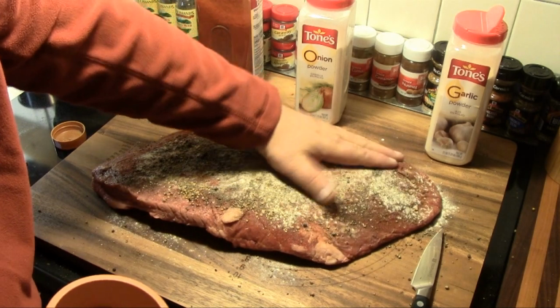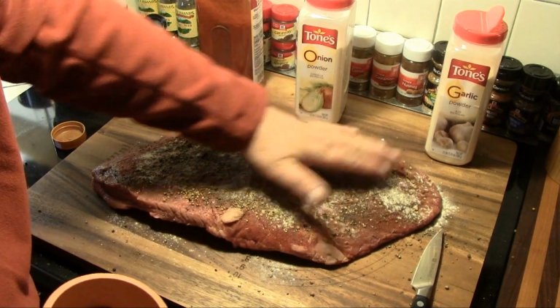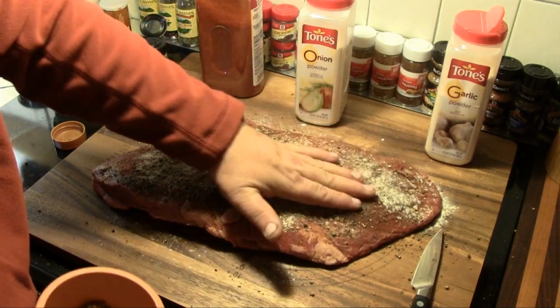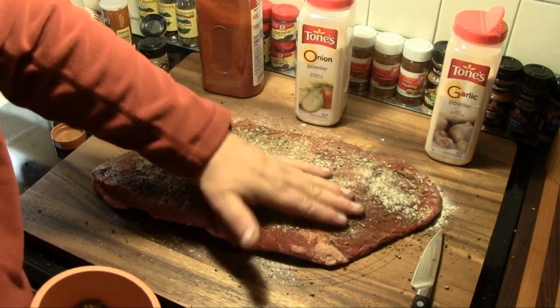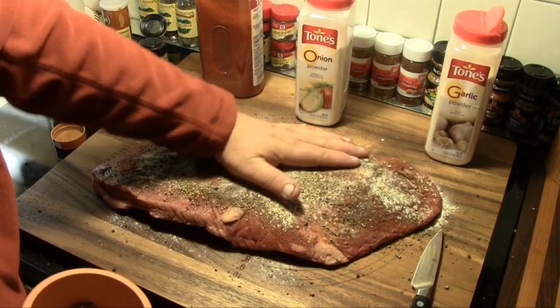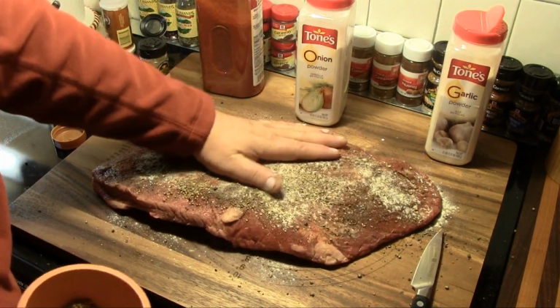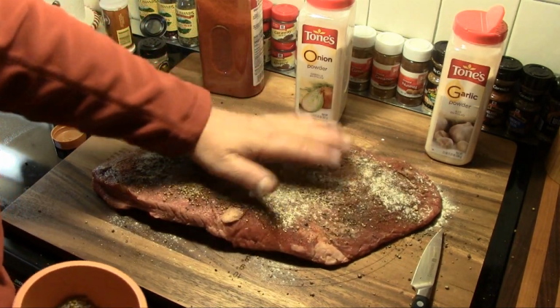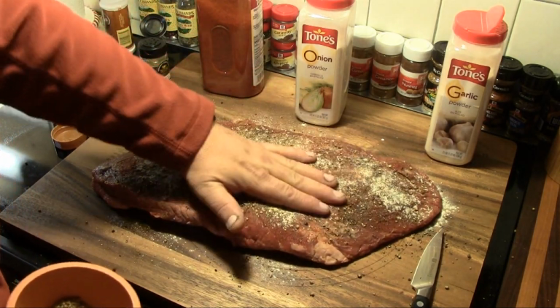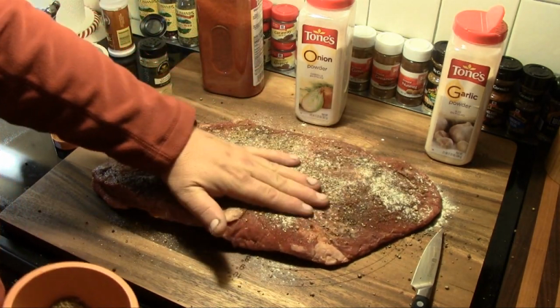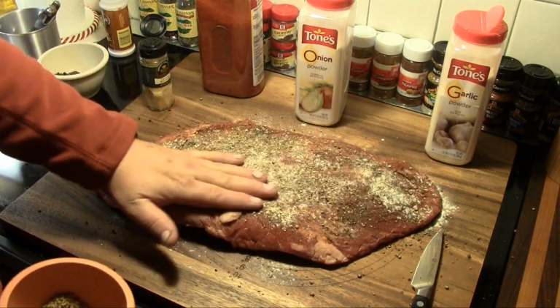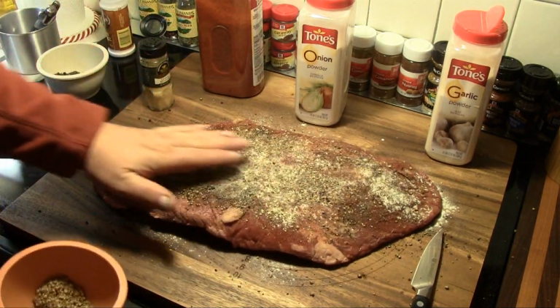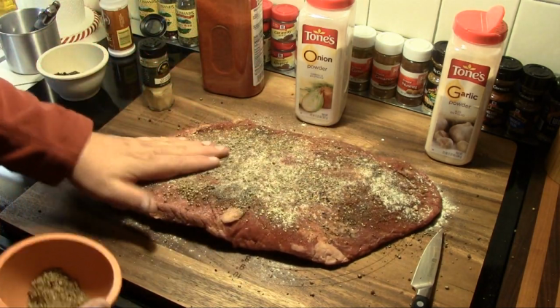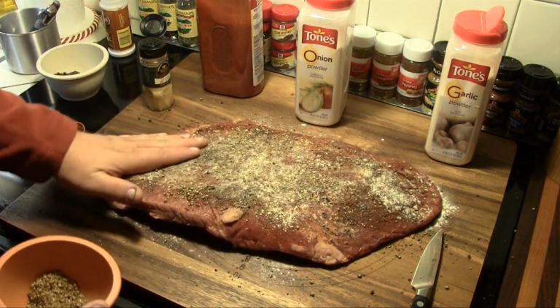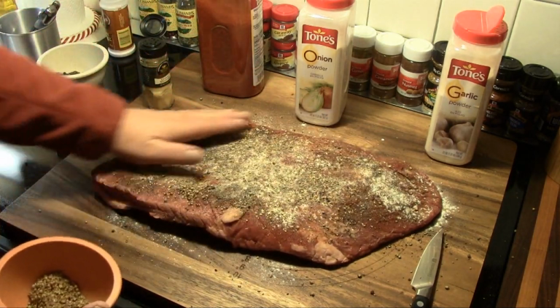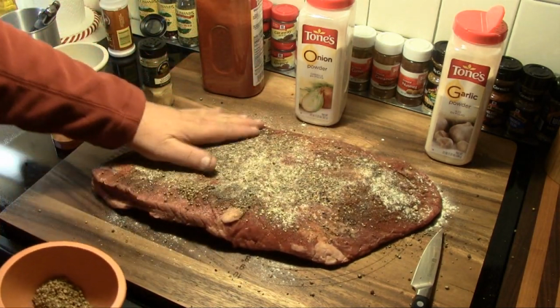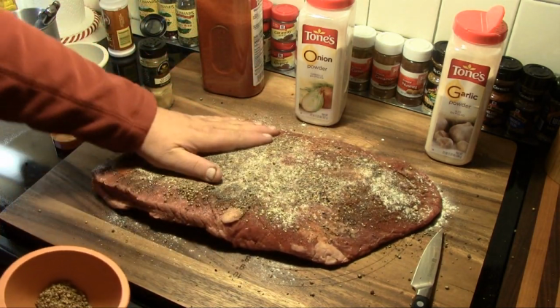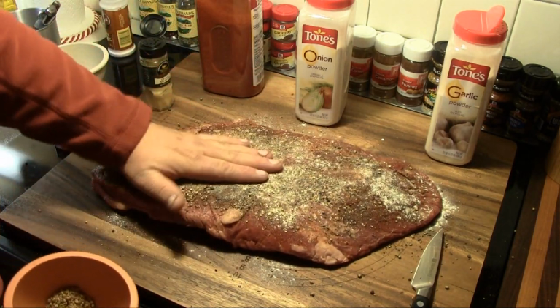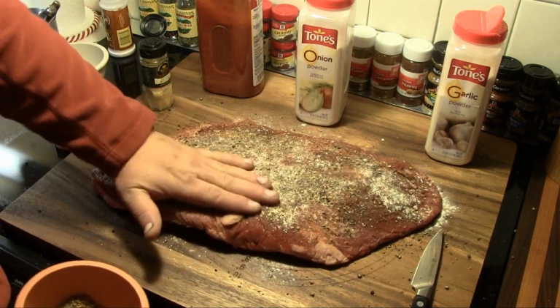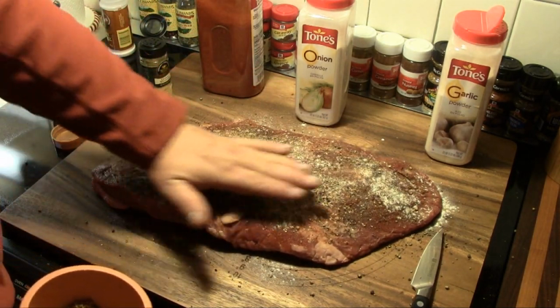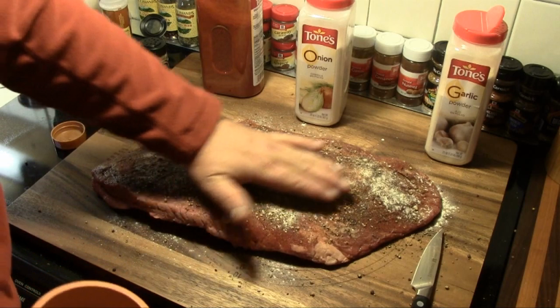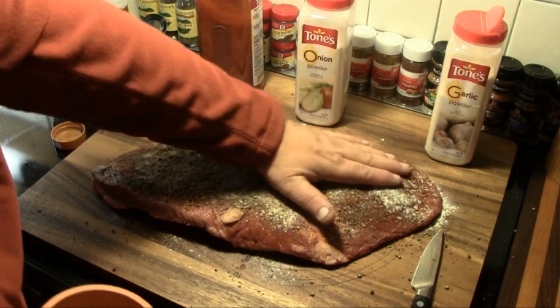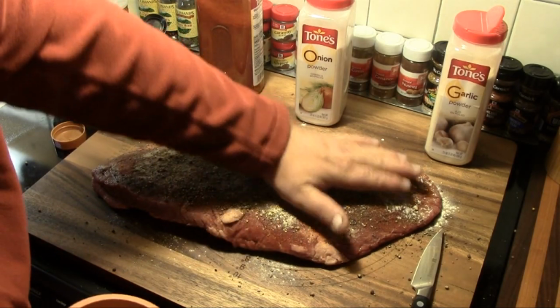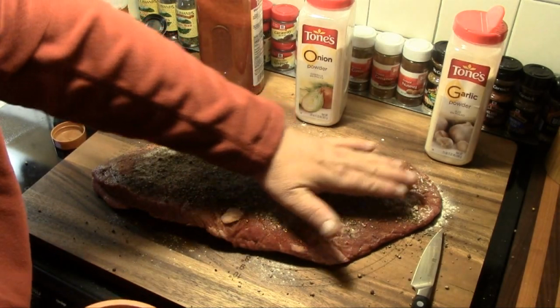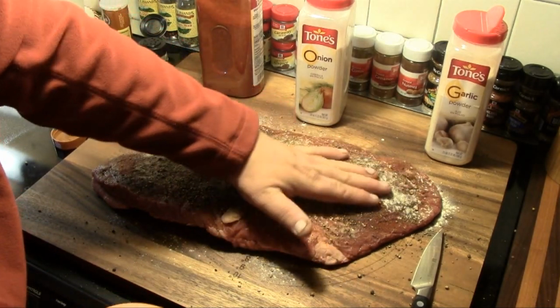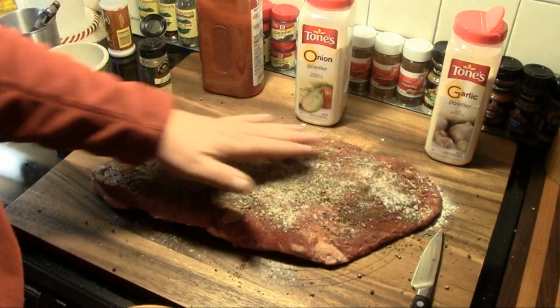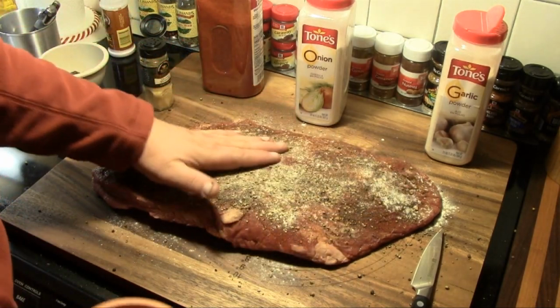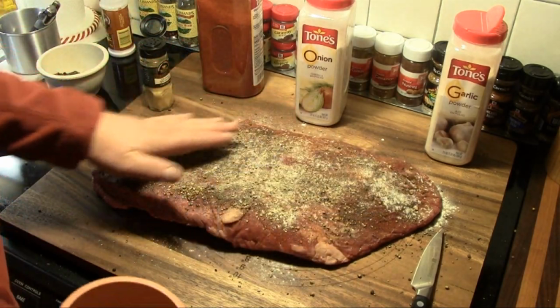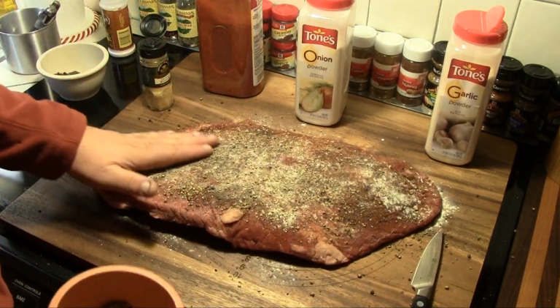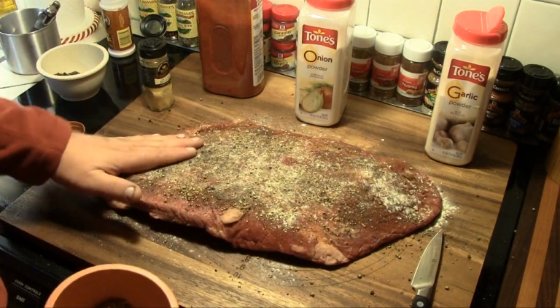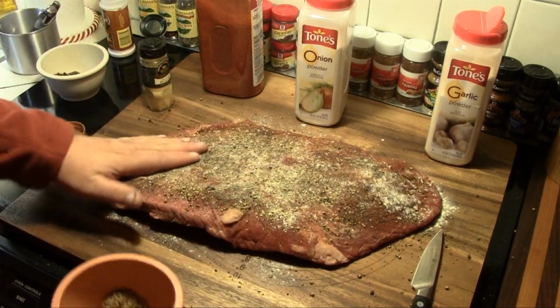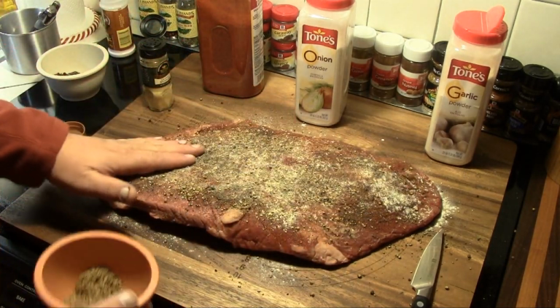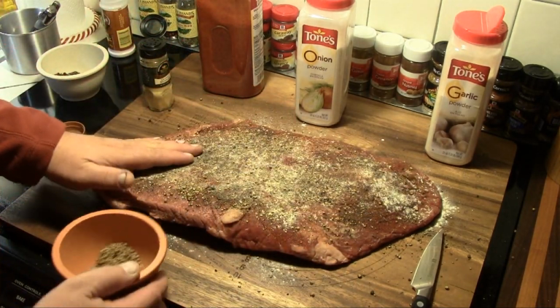Pat it down into the surface where it sticks very well. Now we're going to let this sit for a few minutes to let that bind and then we're going to flip it over and repeat the process on the other side.